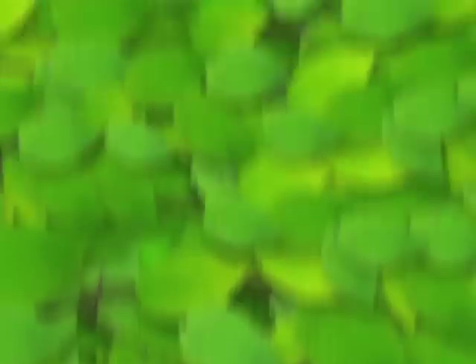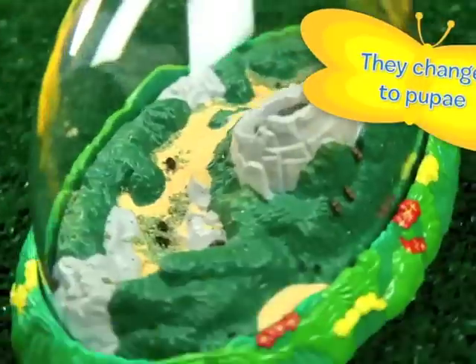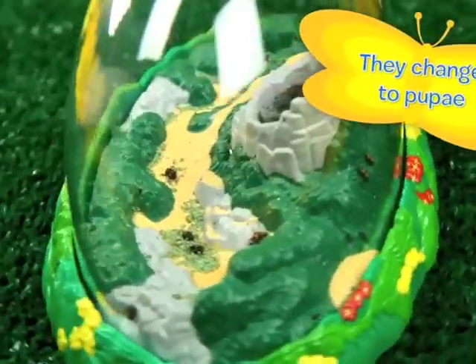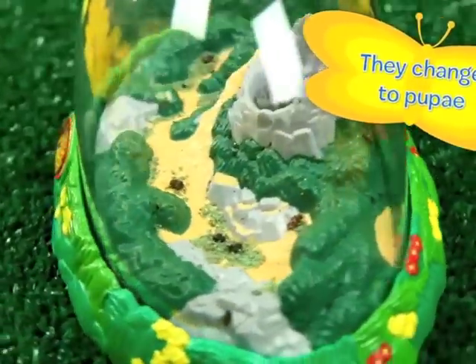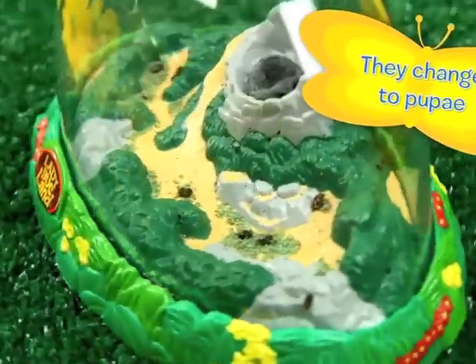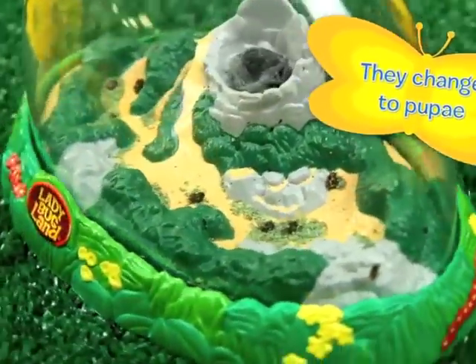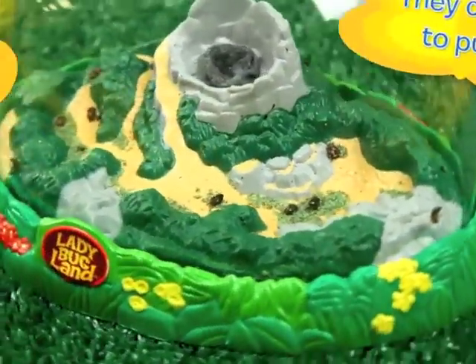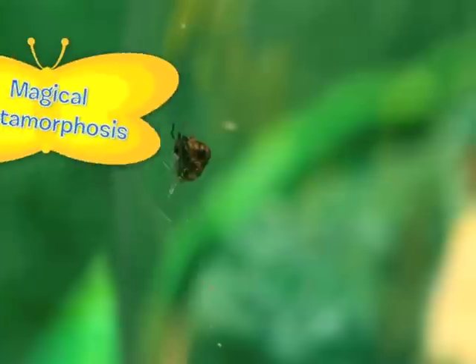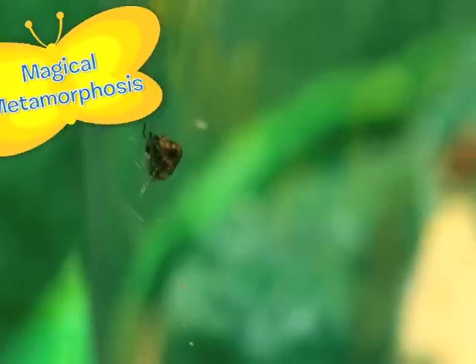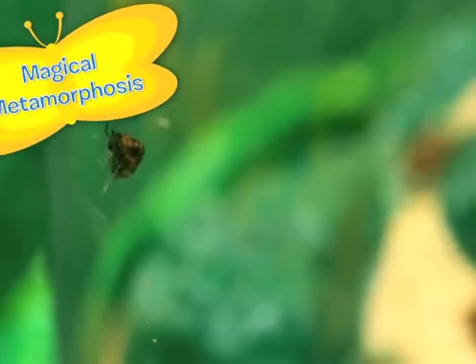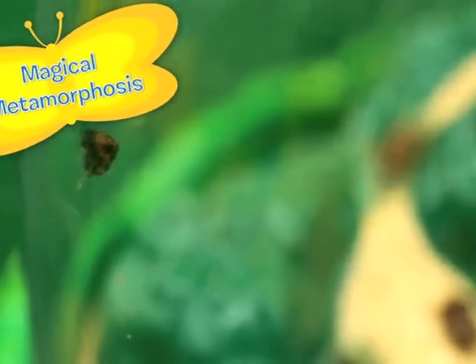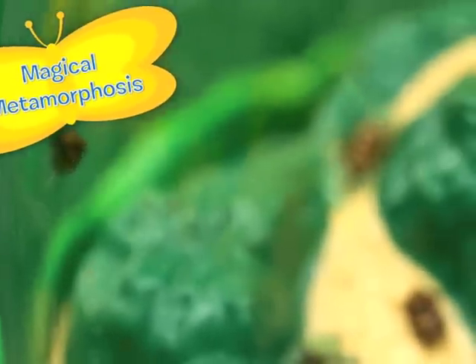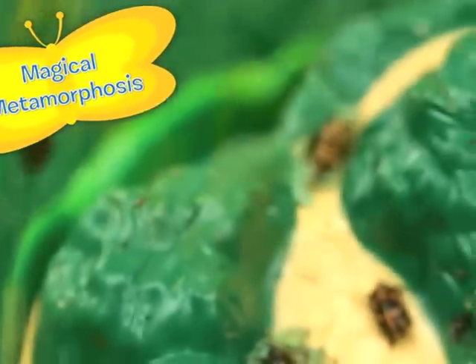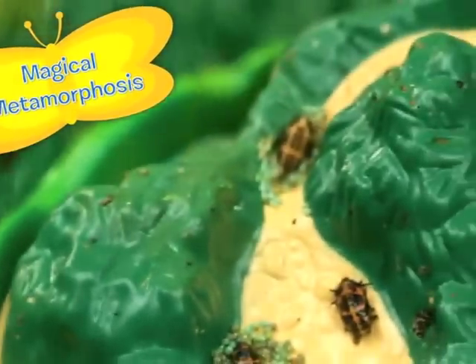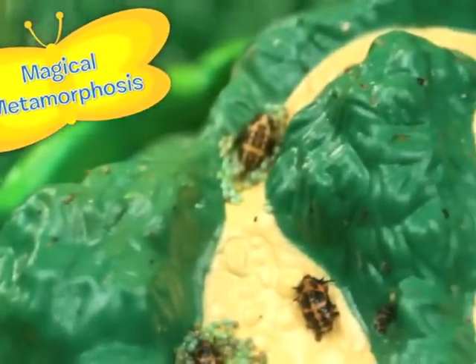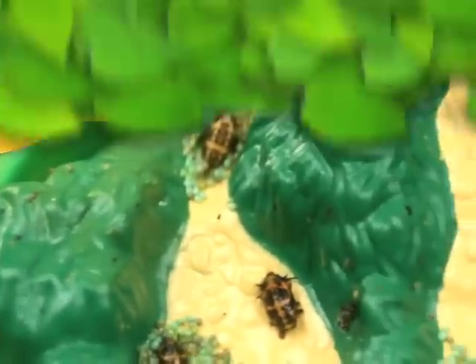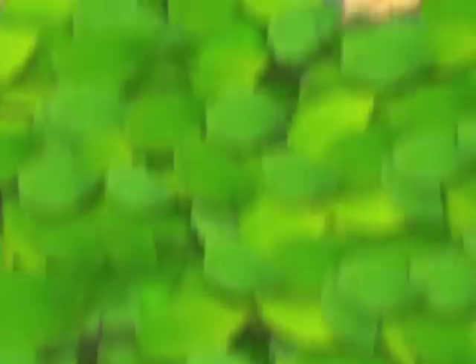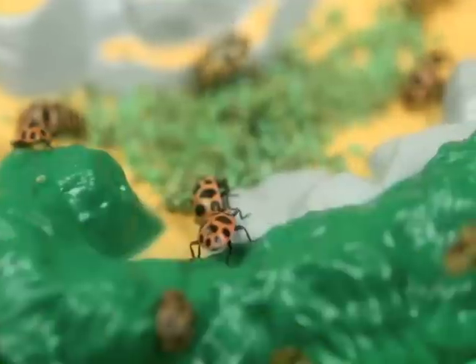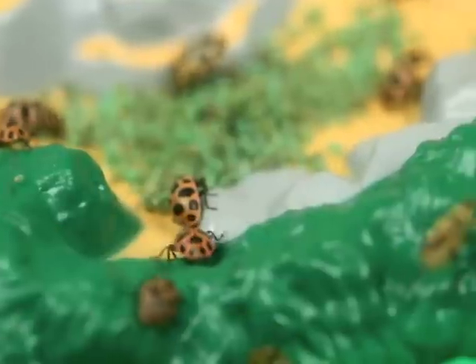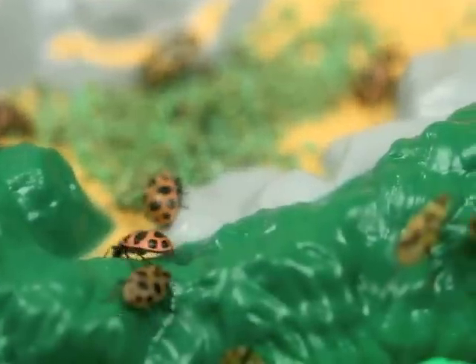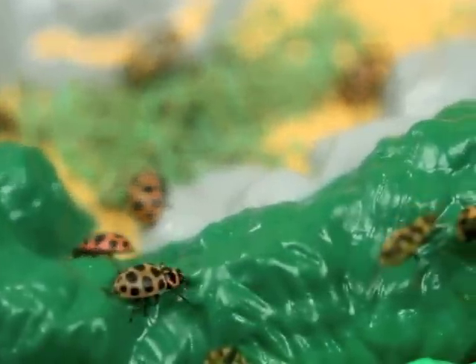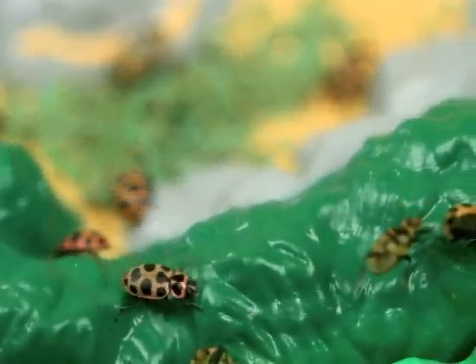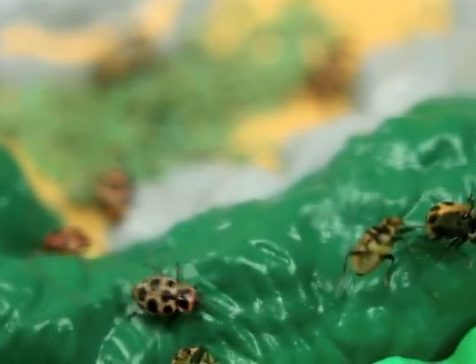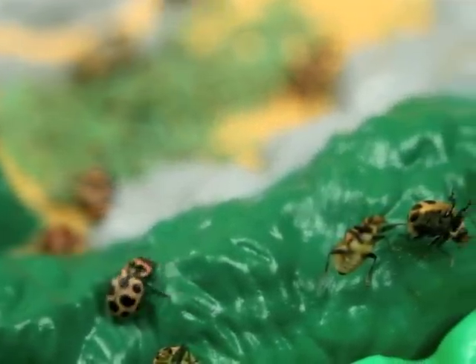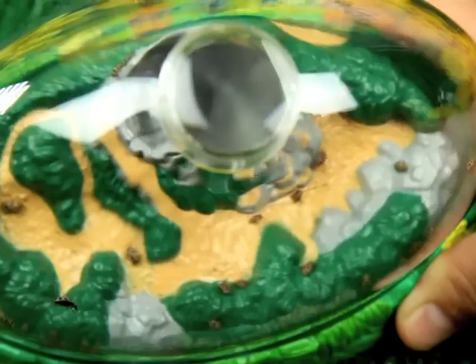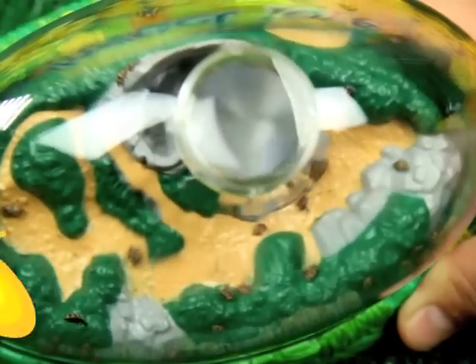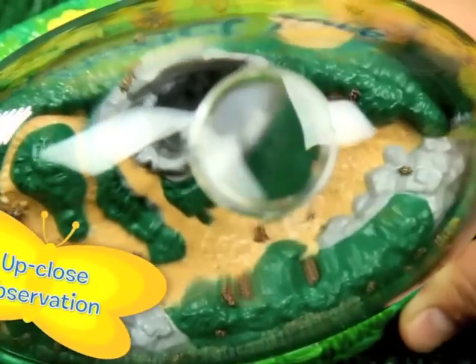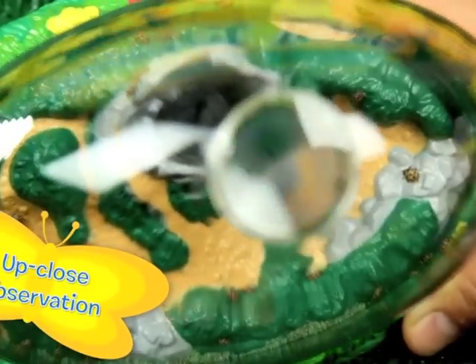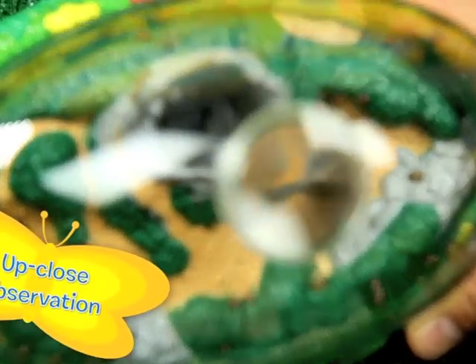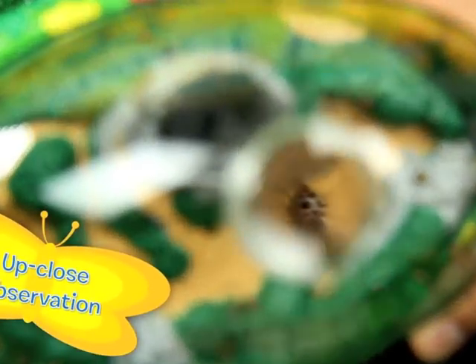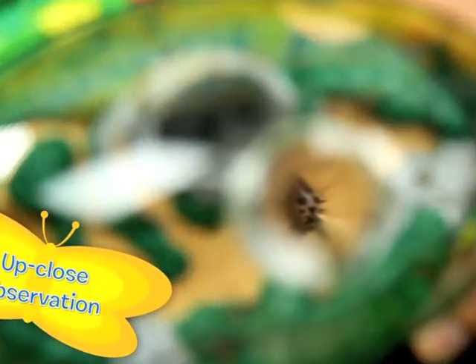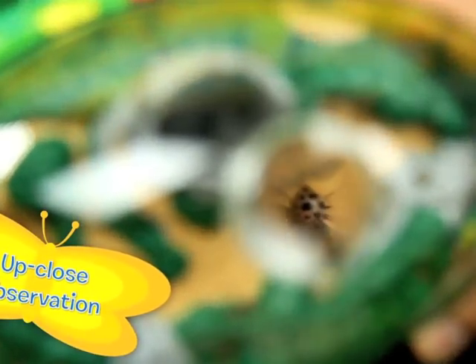Next, they change to pupae. A magical metamorphosis takes place when they emerge as pink-spotted ladybugs. The Magnifier Lid gives up-close observation of the entire life cycle.